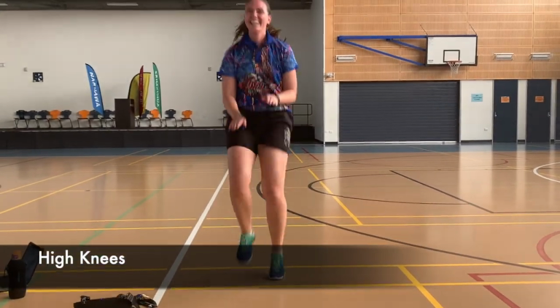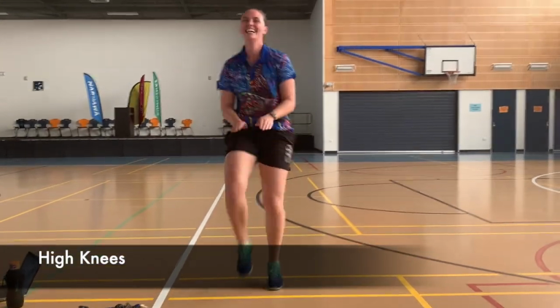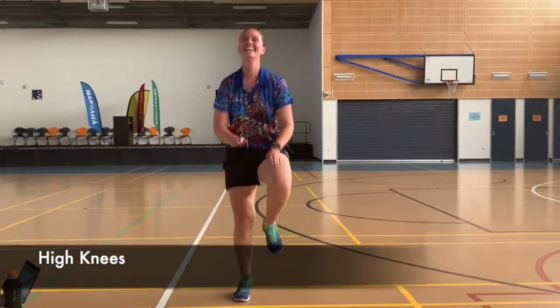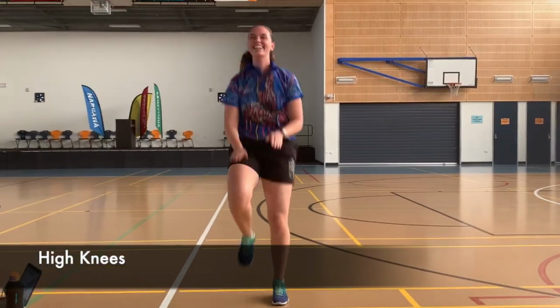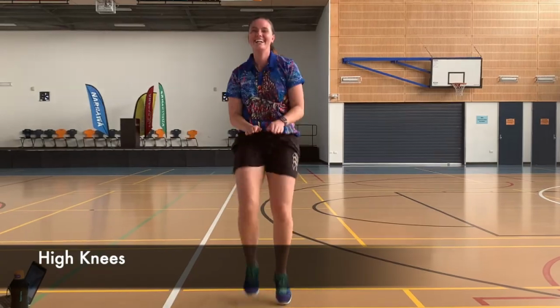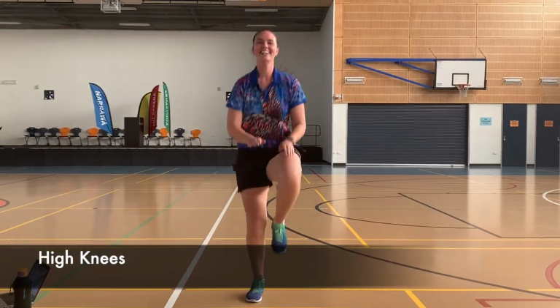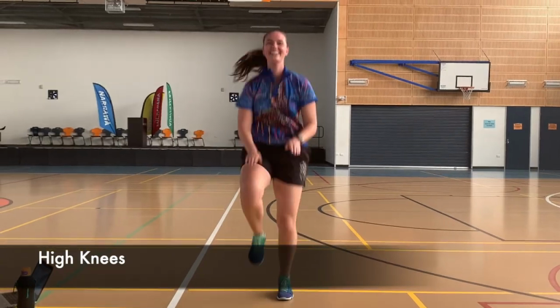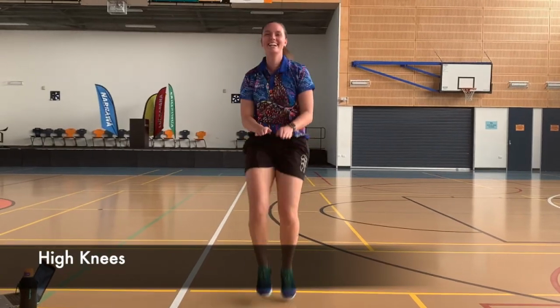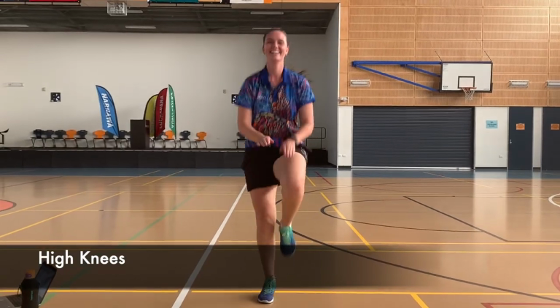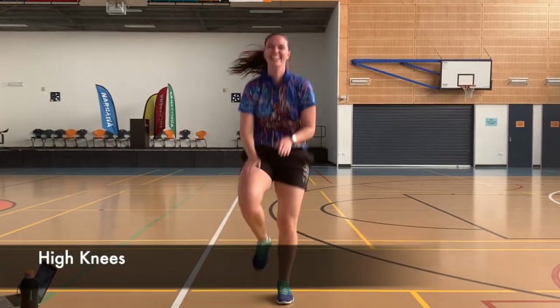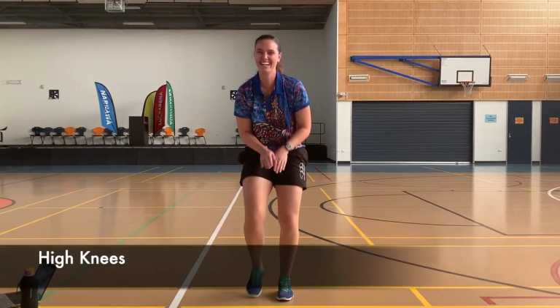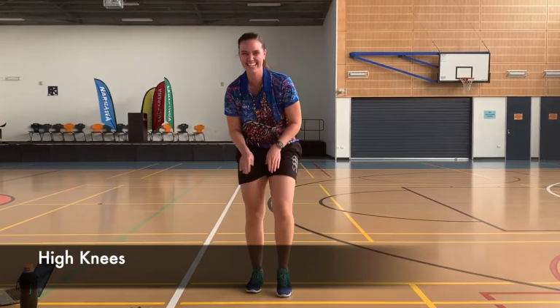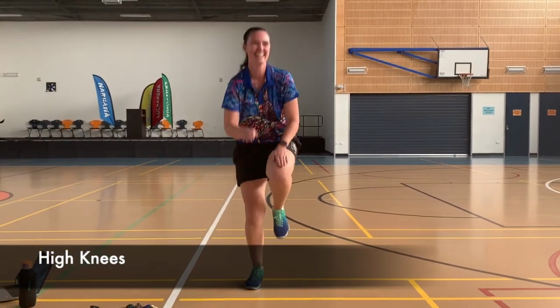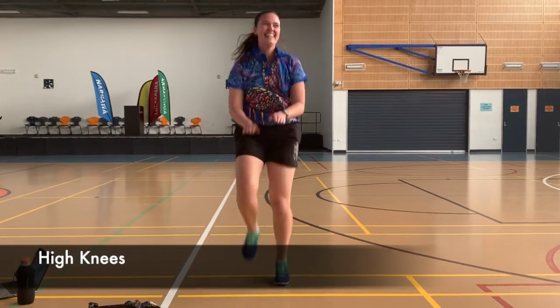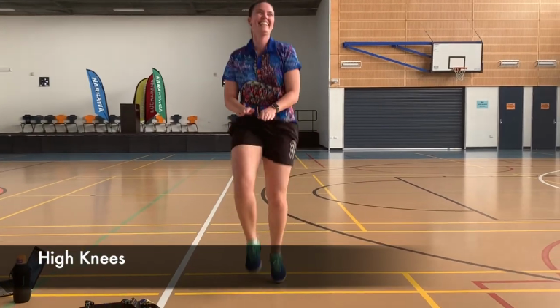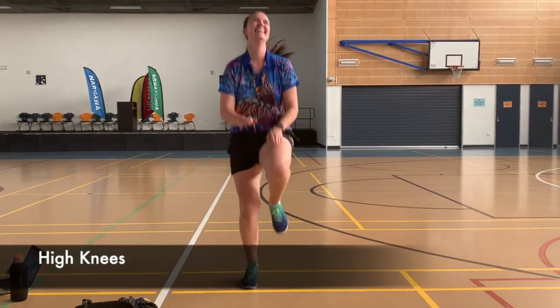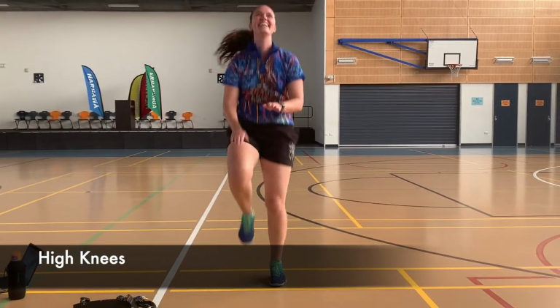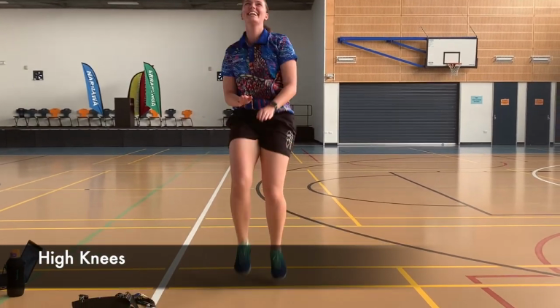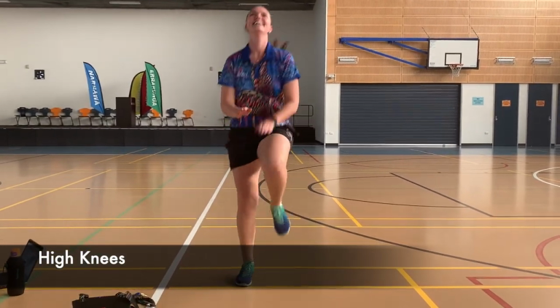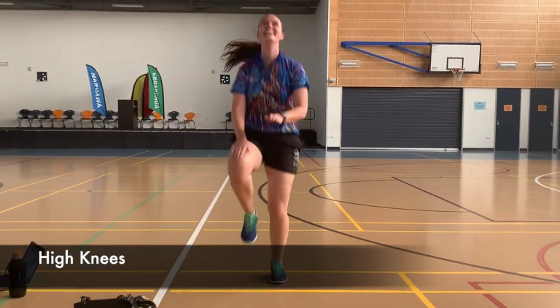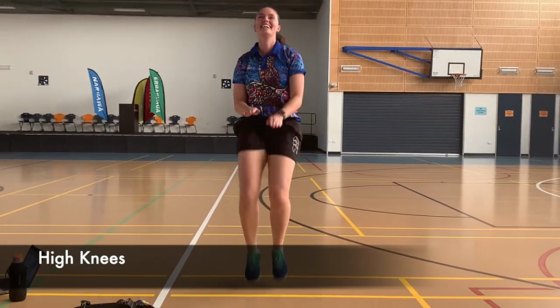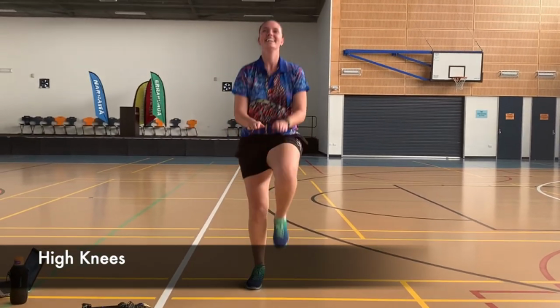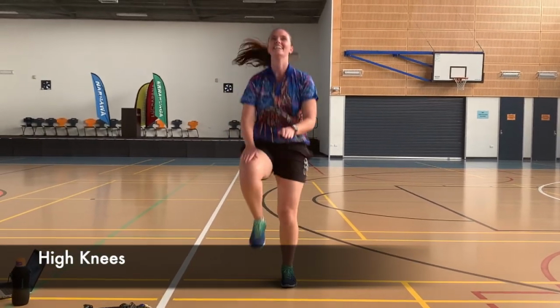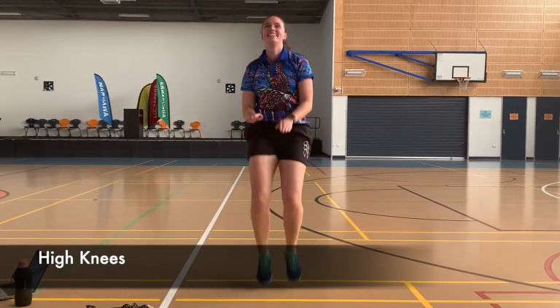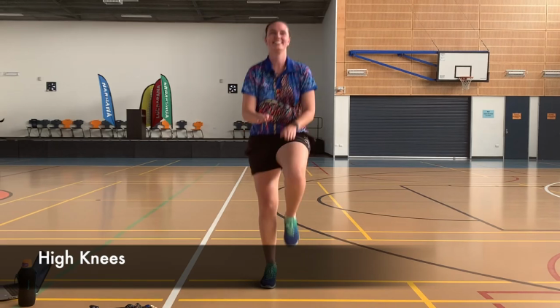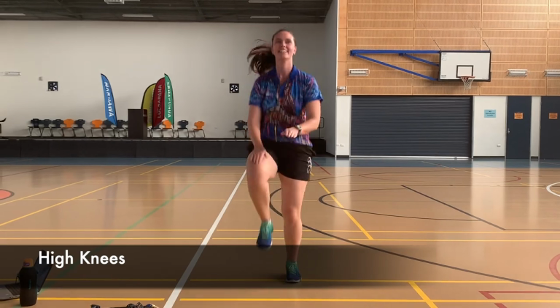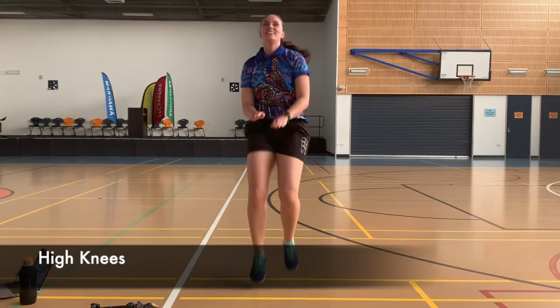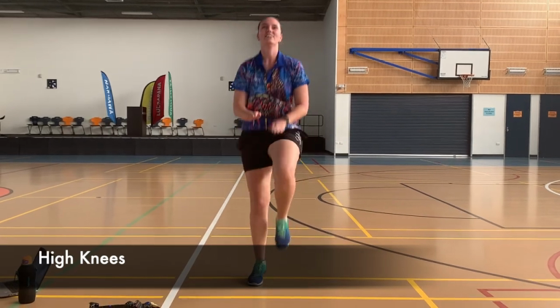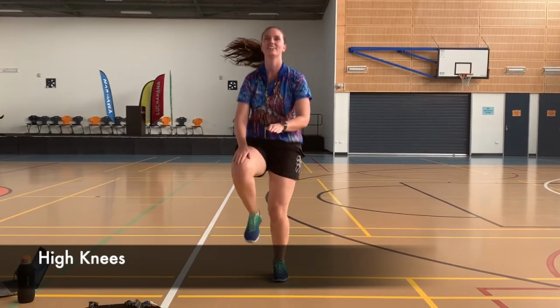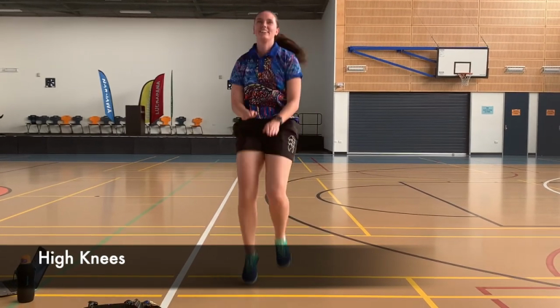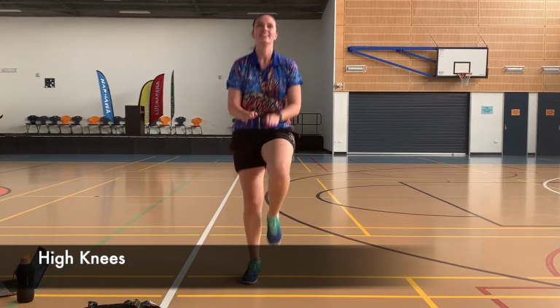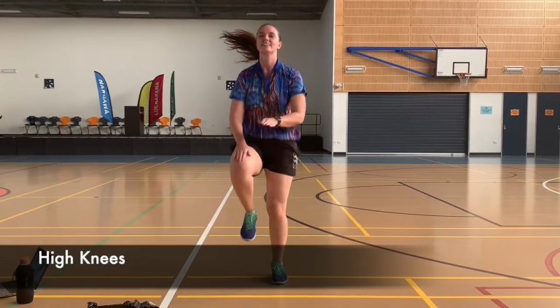High knees is our last one — we're really getting that heart rate up now. Make sure your arms are coming out and your knees are hitting high. These are hard and you're going to be starting to feel it now.